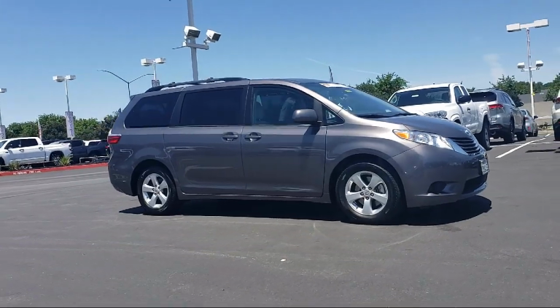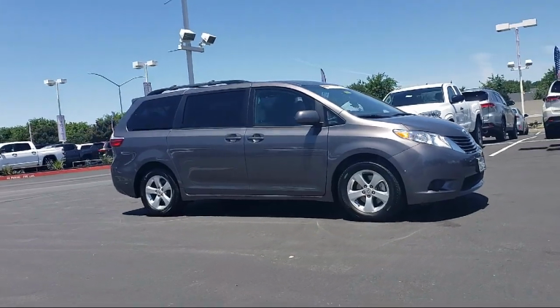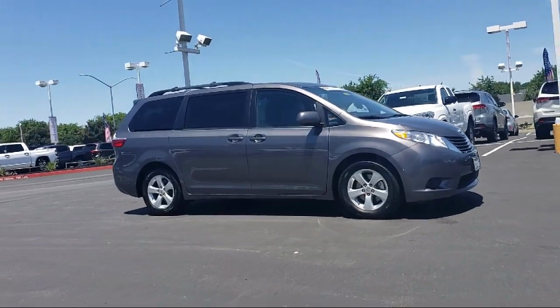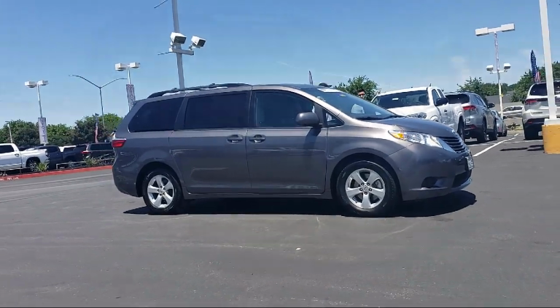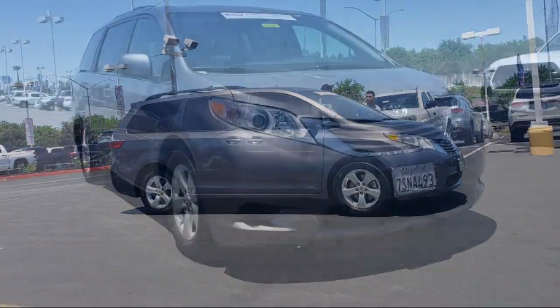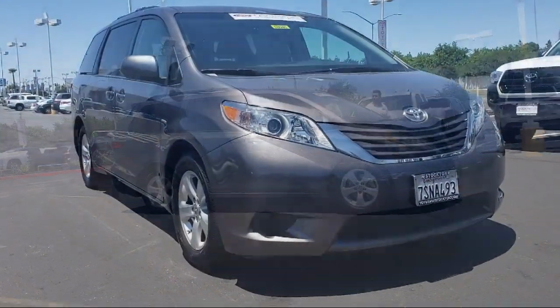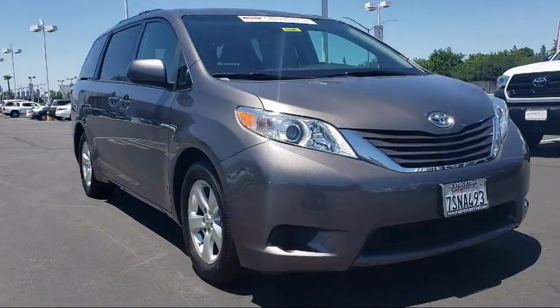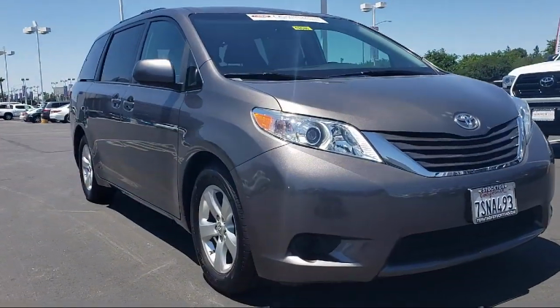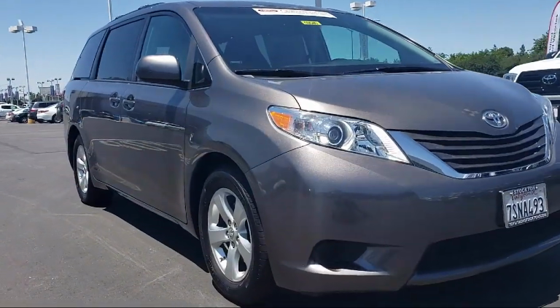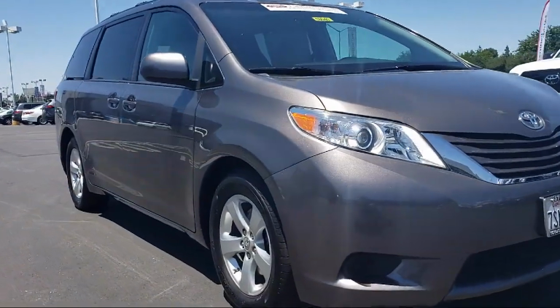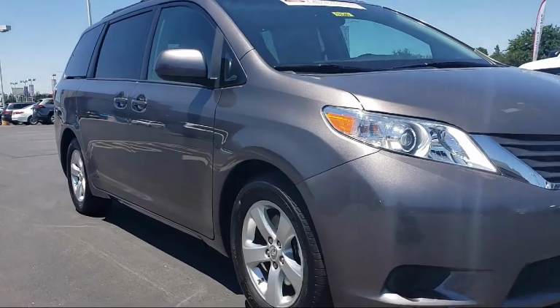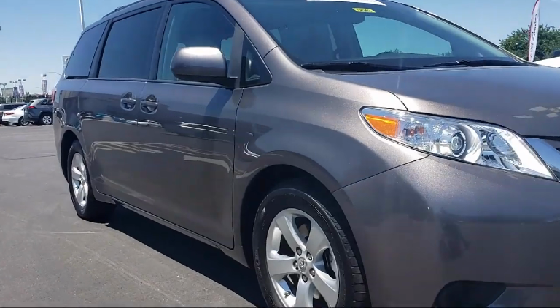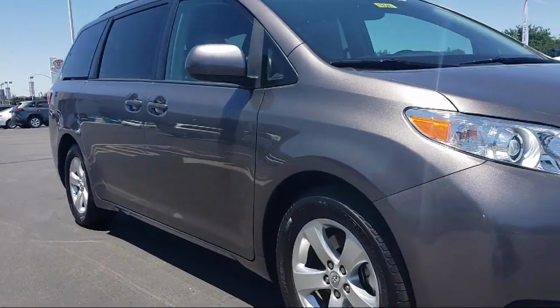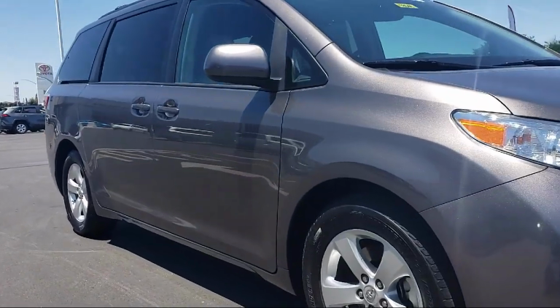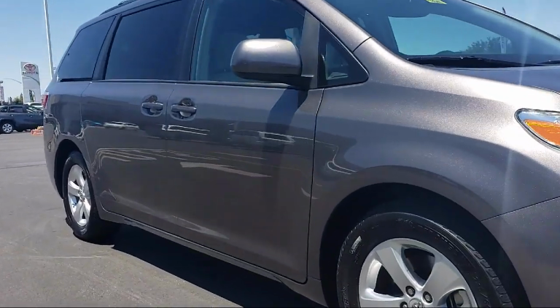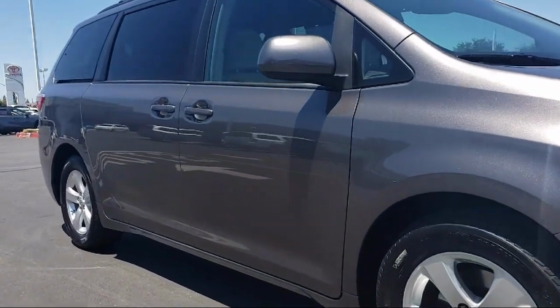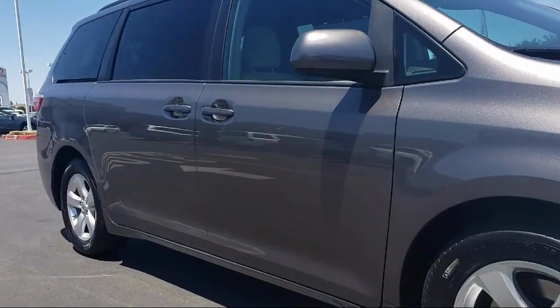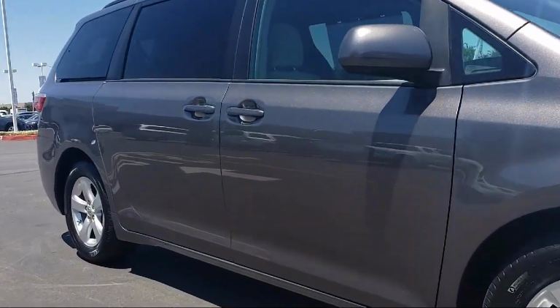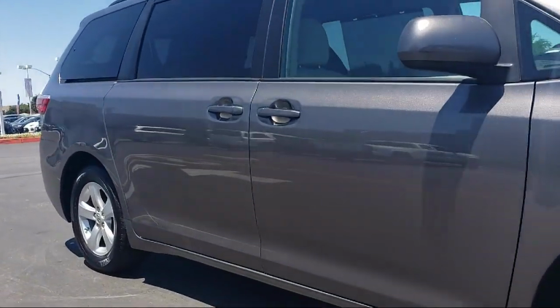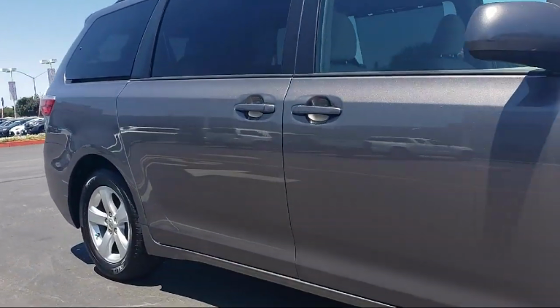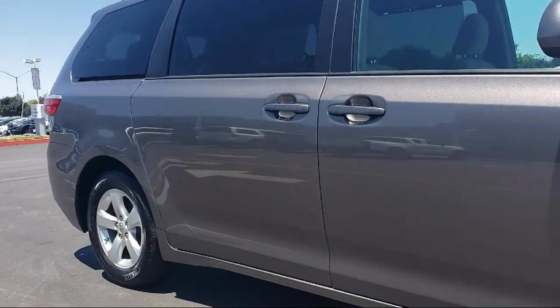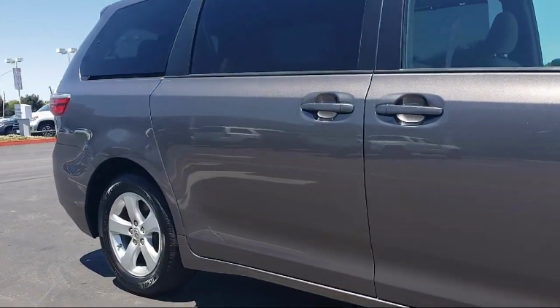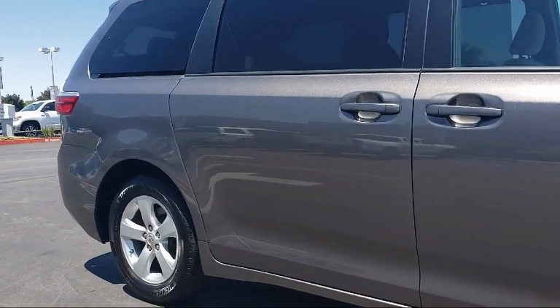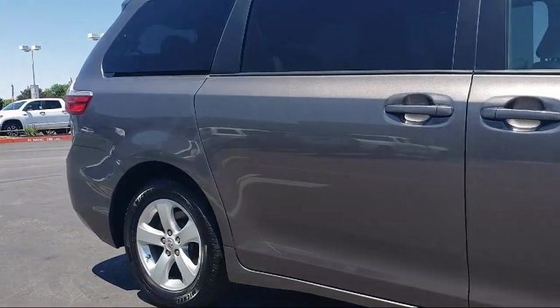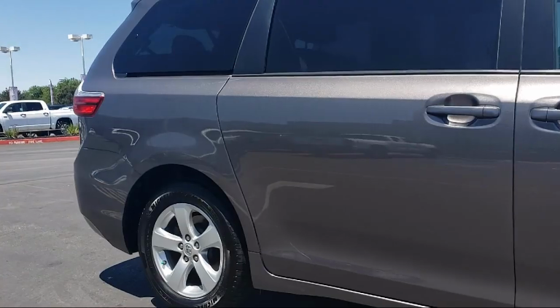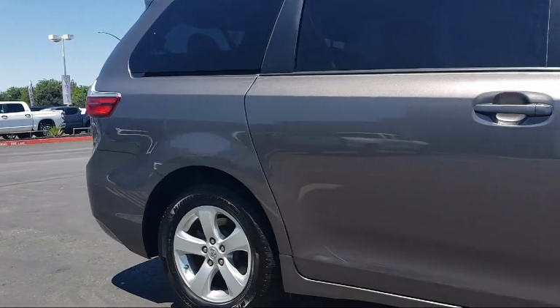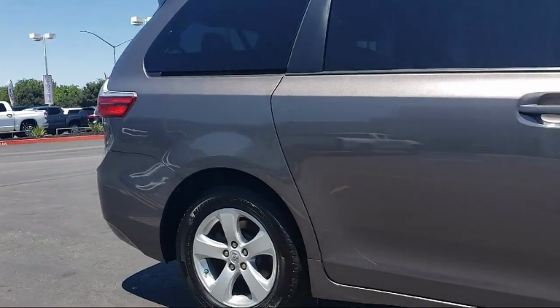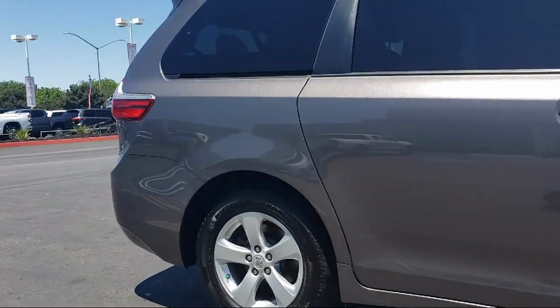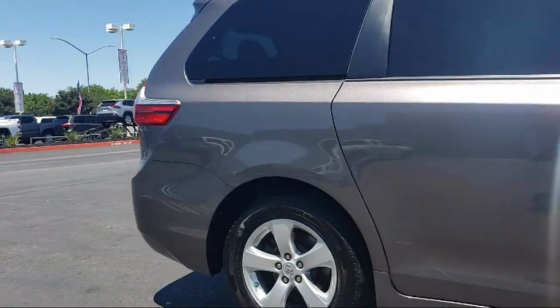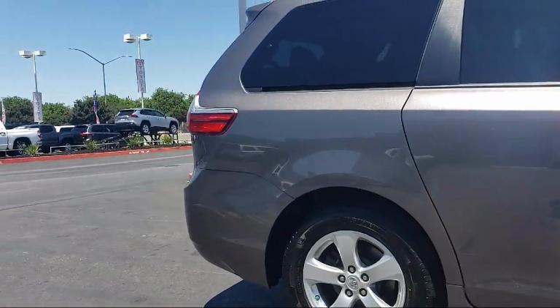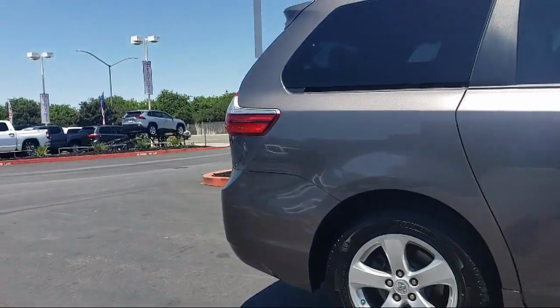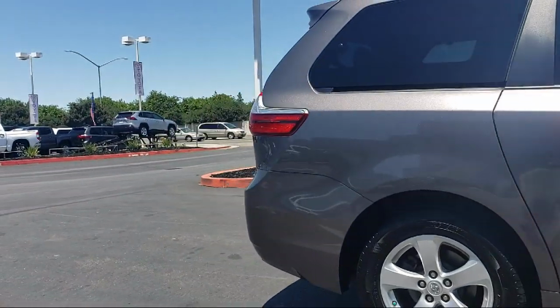This vehicle comes equipped with a rear spoiler, keyless entry, Sirius XM satellite radio, tire pressure monitoring system, rear view camera, roof rack, and alloy wheels.